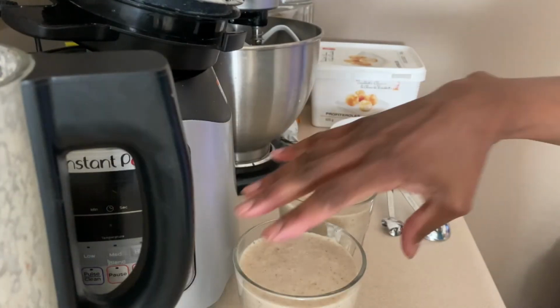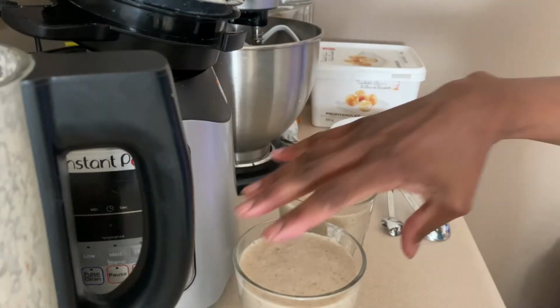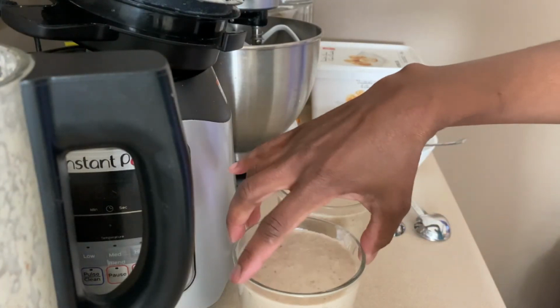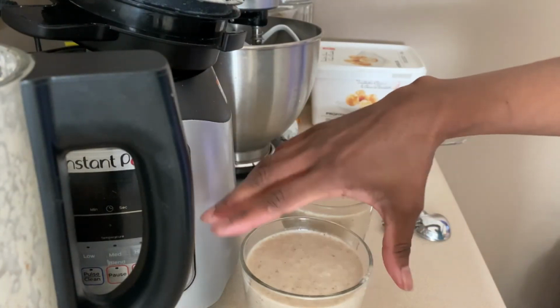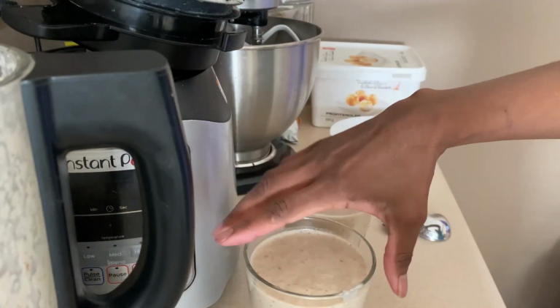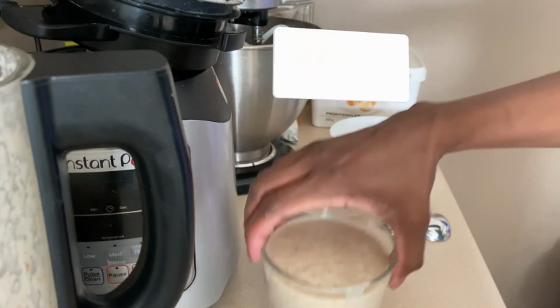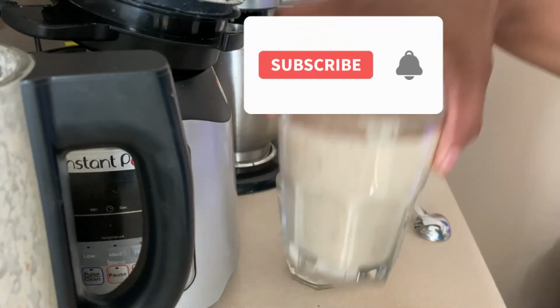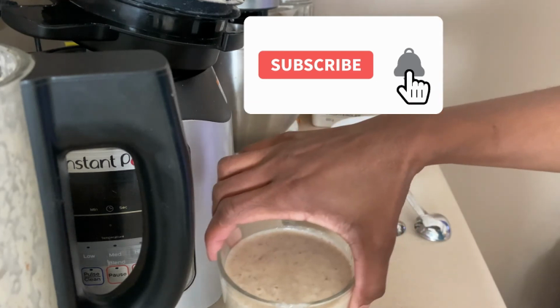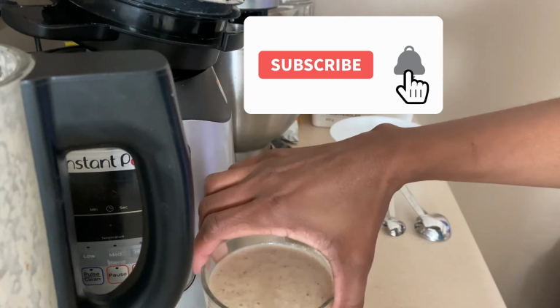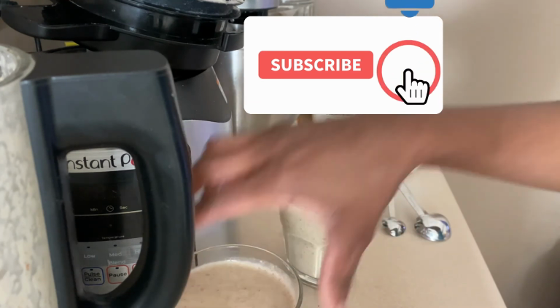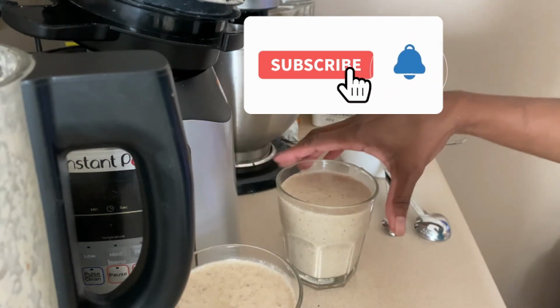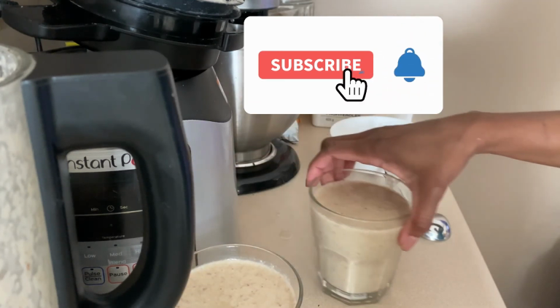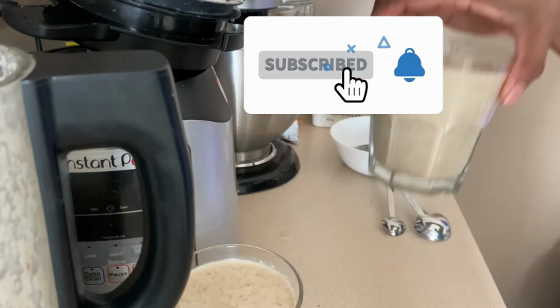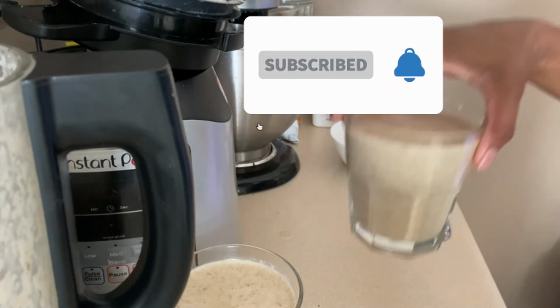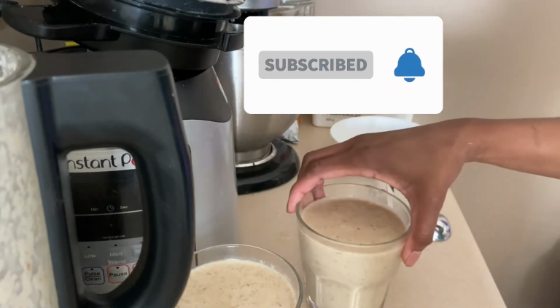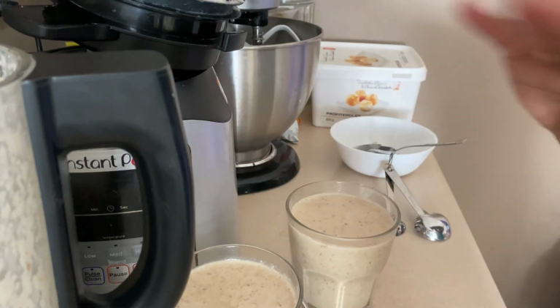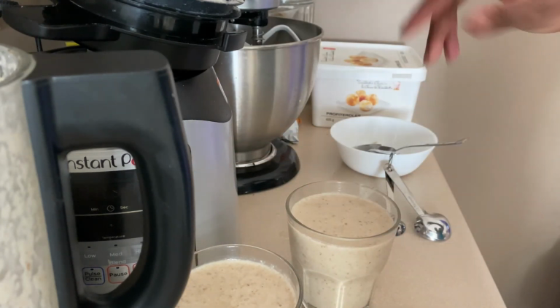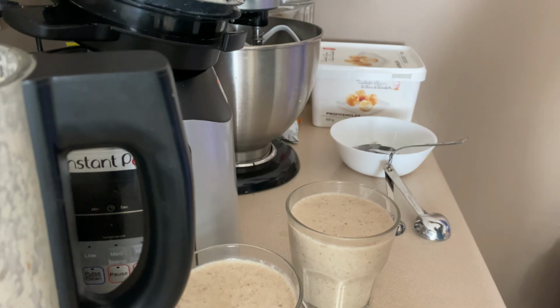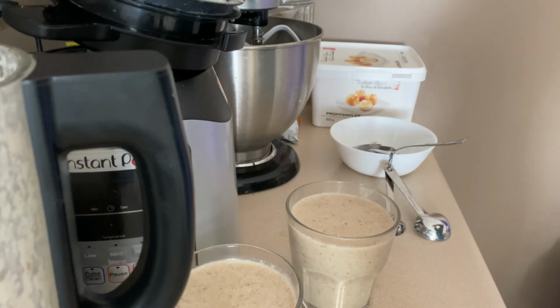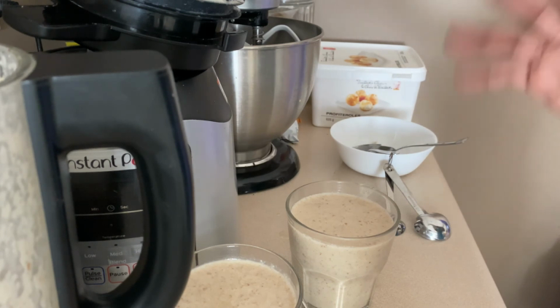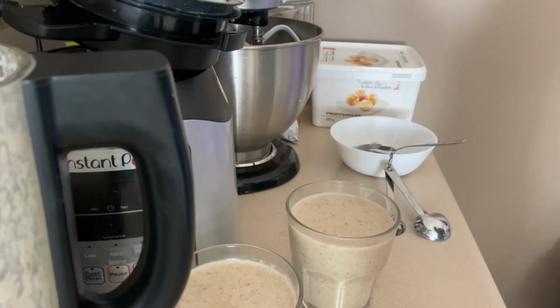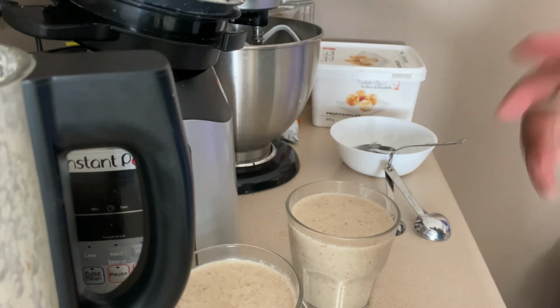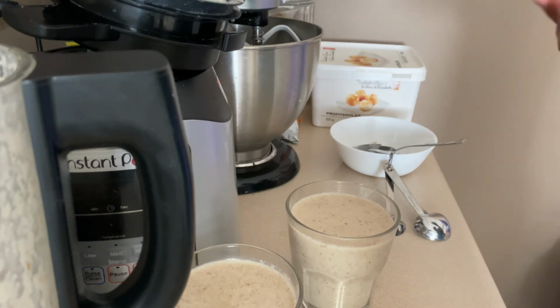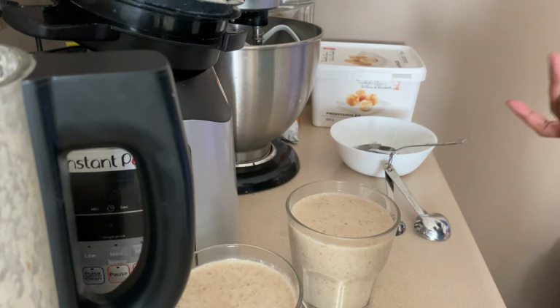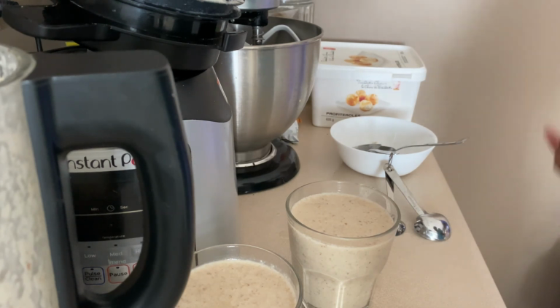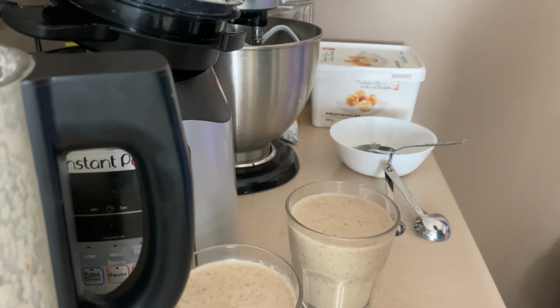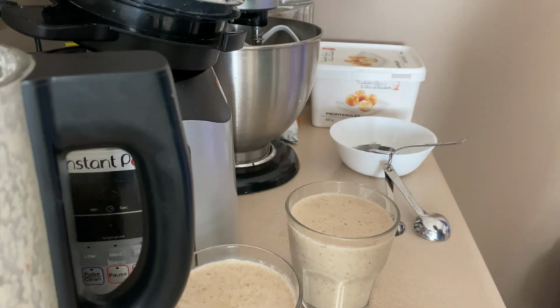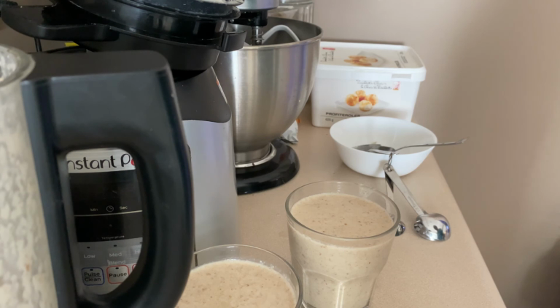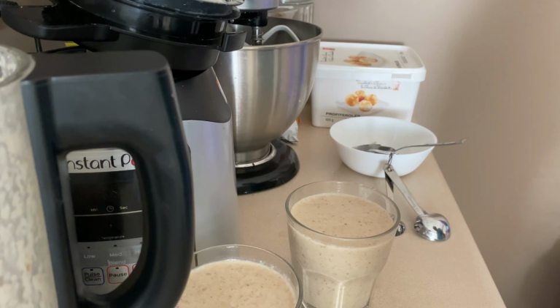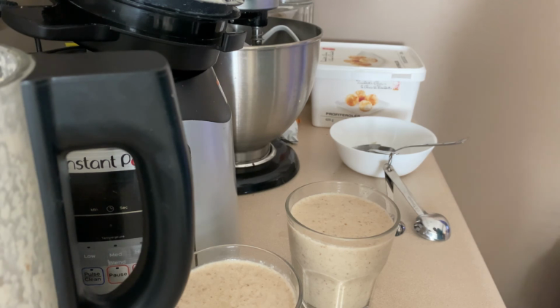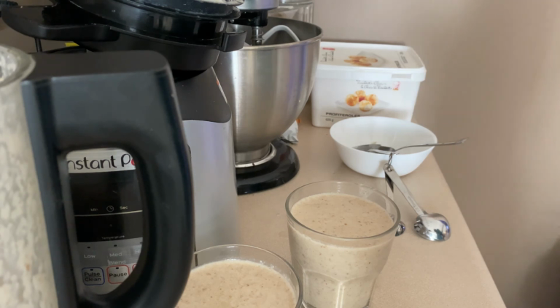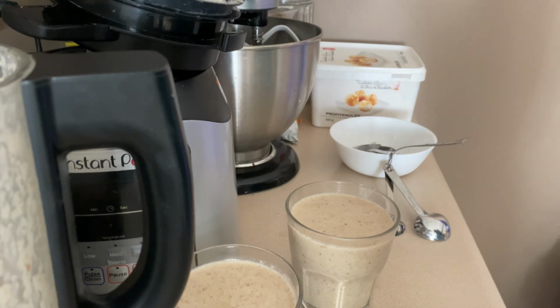Please like and share, and subscribe if you try this or if you like it, or if you have another recipe. I'm sure there's tons of smoothie, oatmeal, banana date recipes out there, but this is how I make it. Please like and share and subscribe — thank you so much!